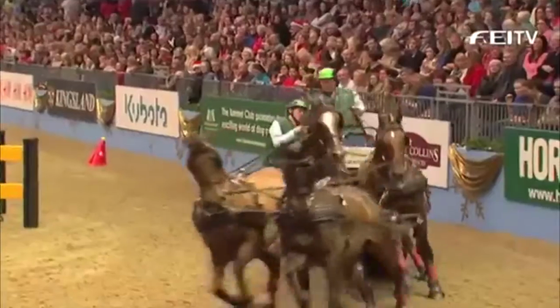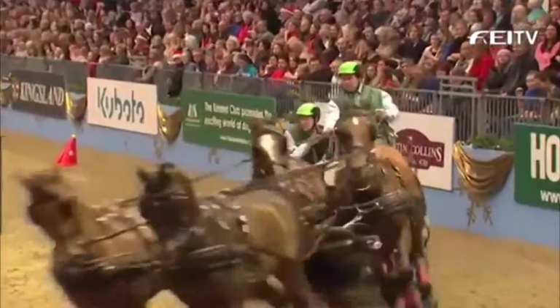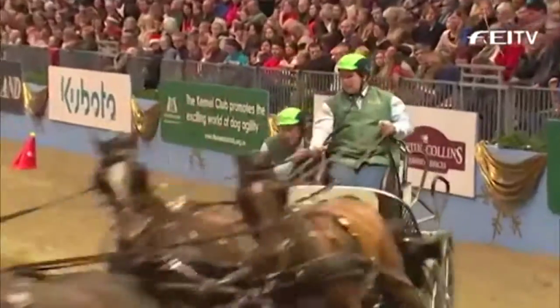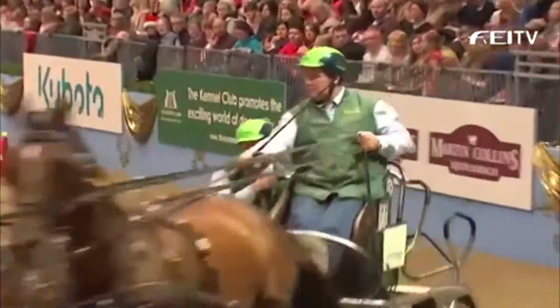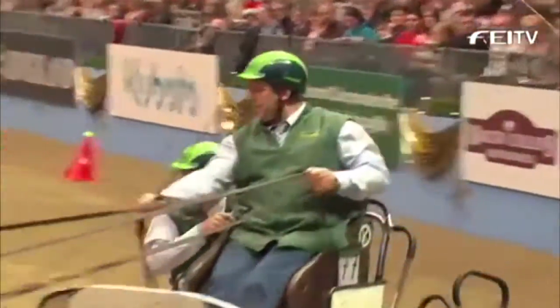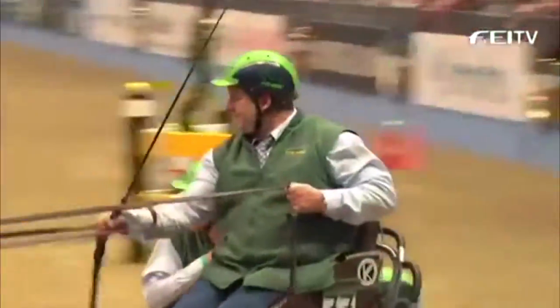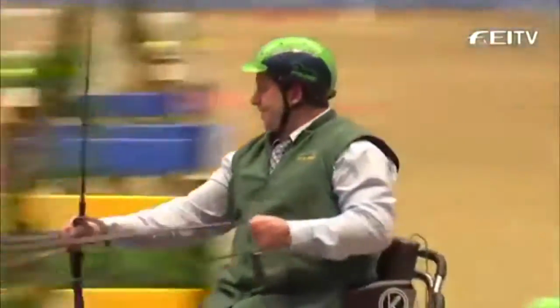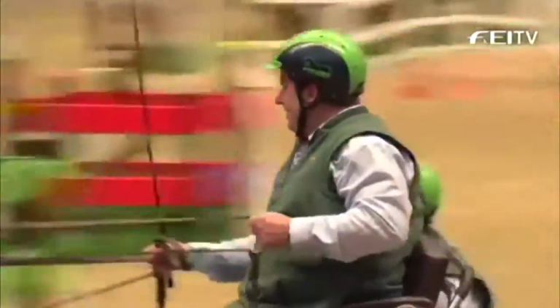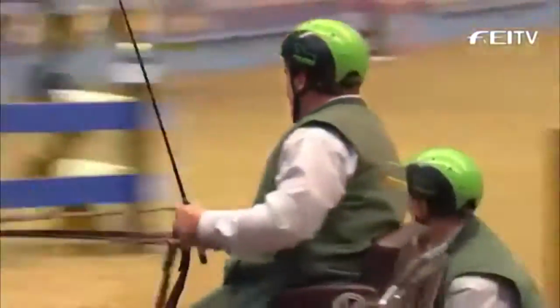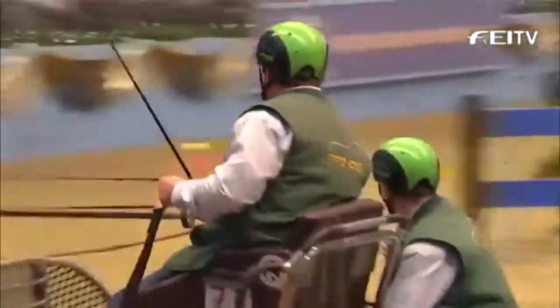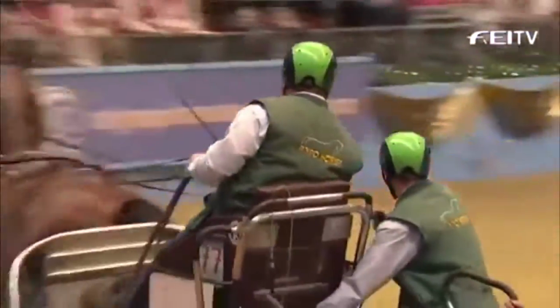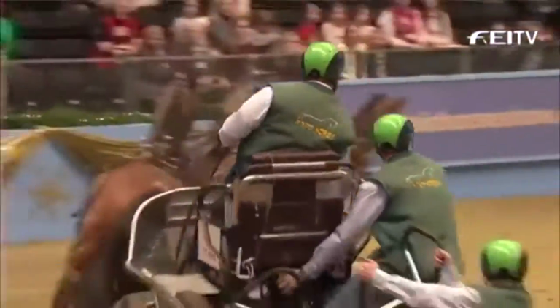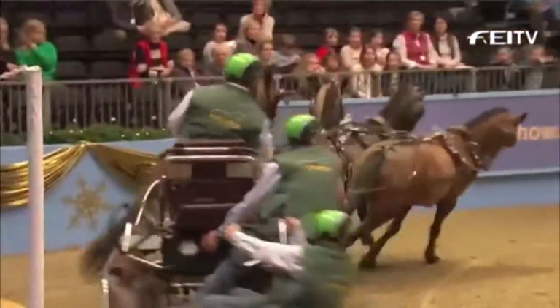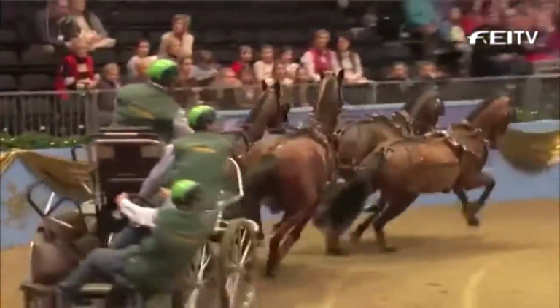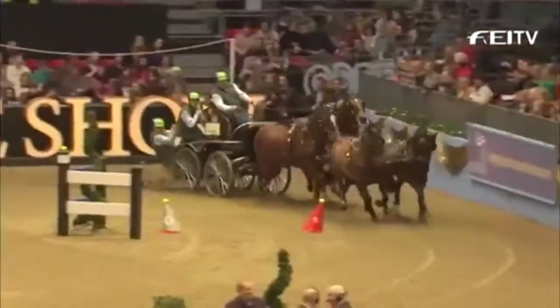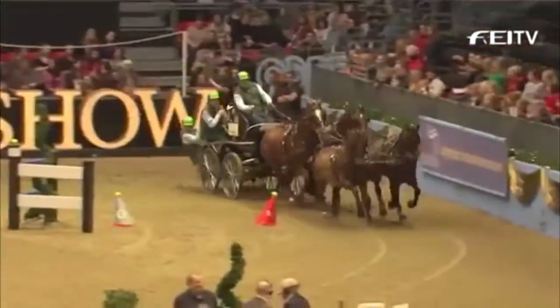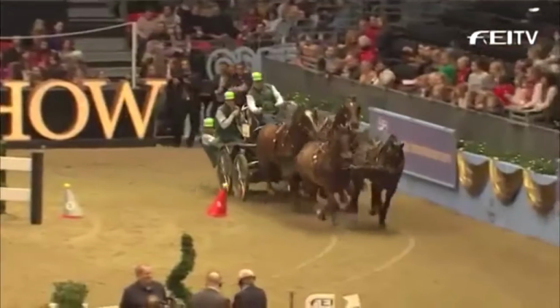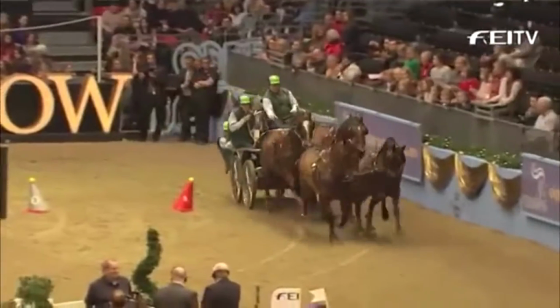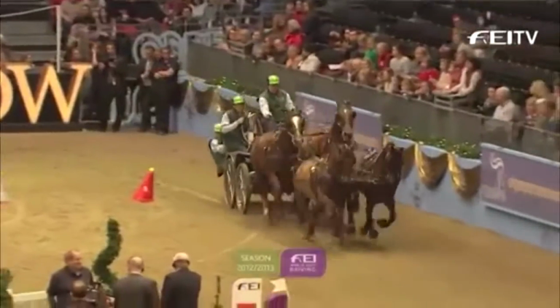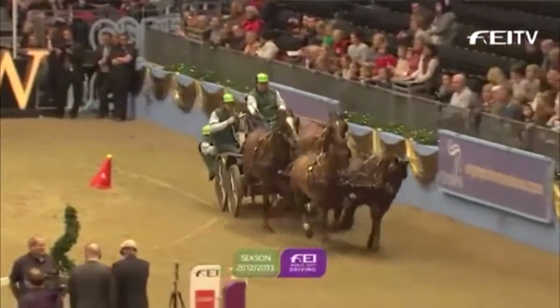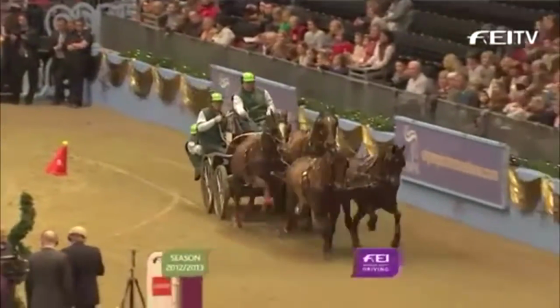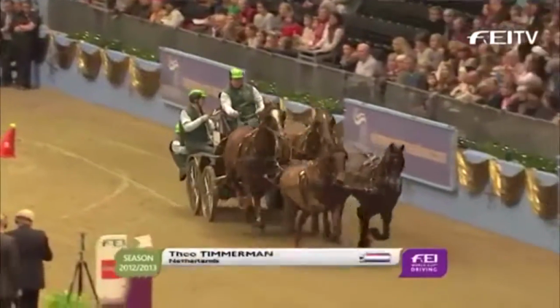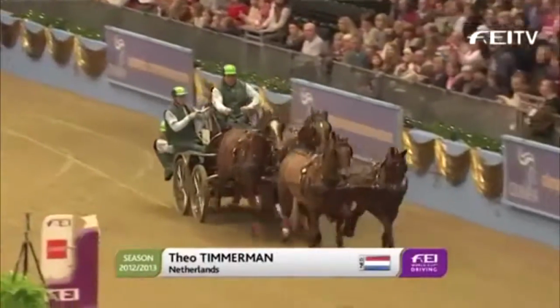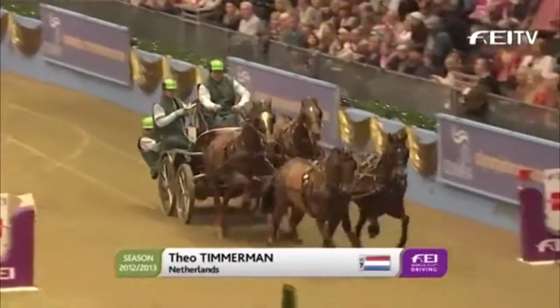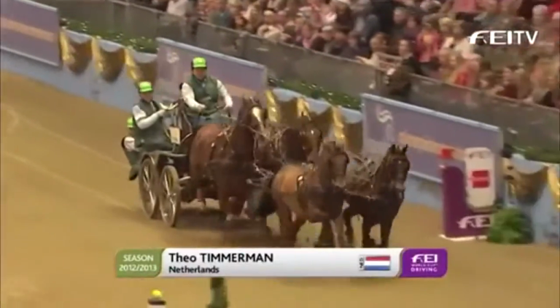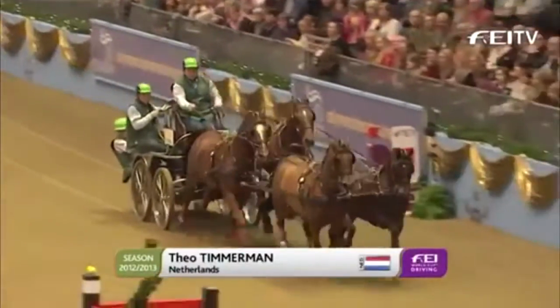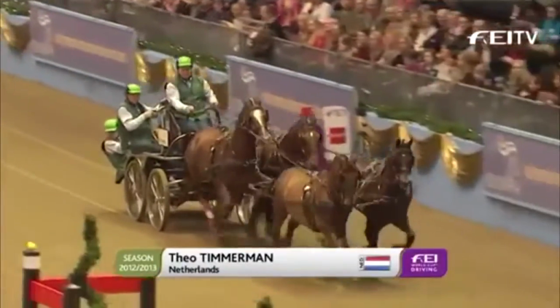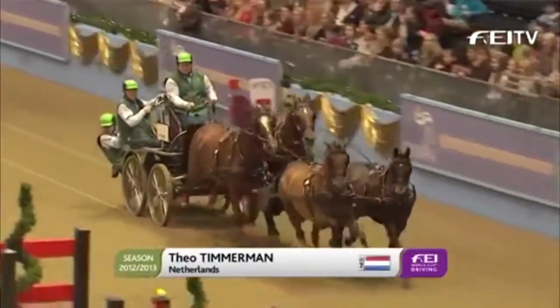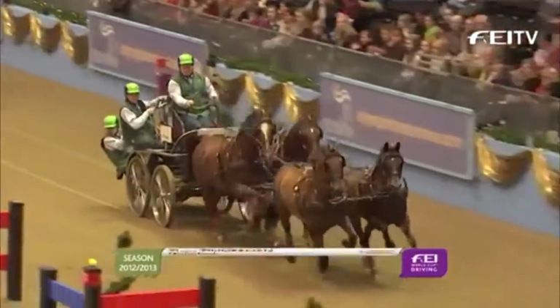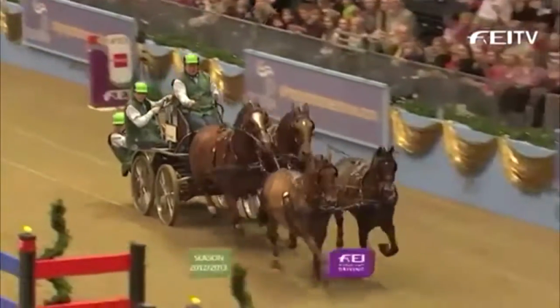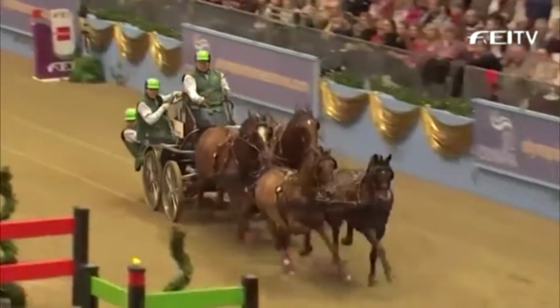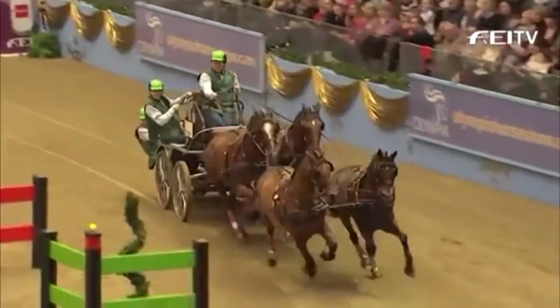Very quickly, off and running in the drive-off — Theo Timmerman gets us going for the Netherlands.